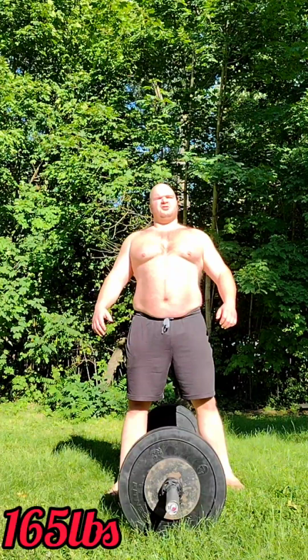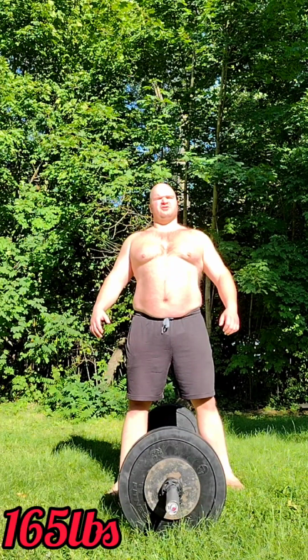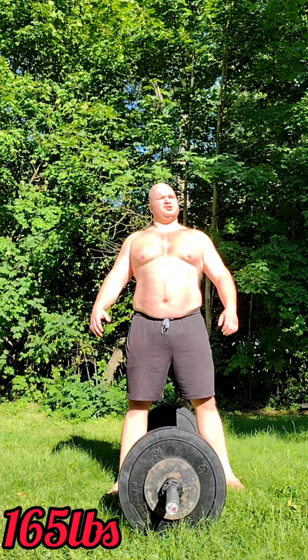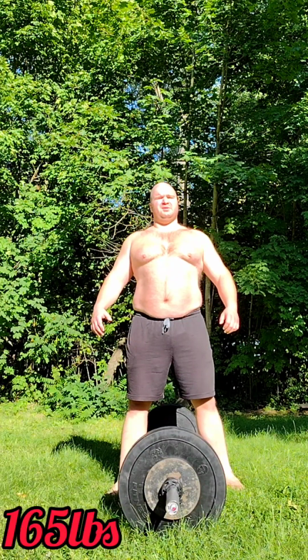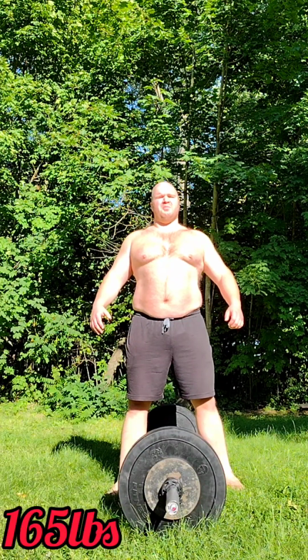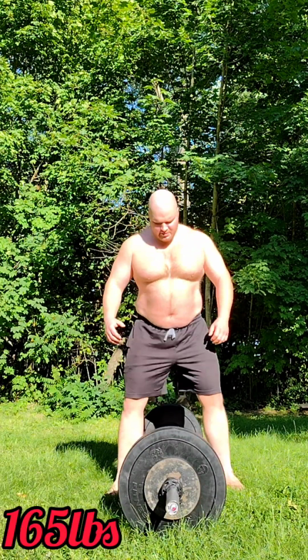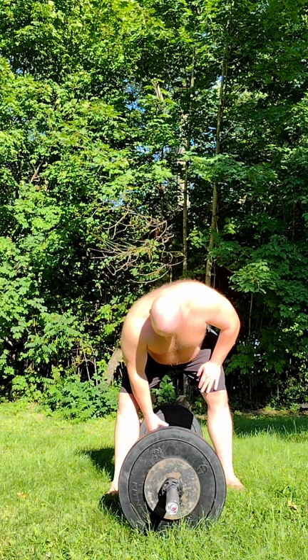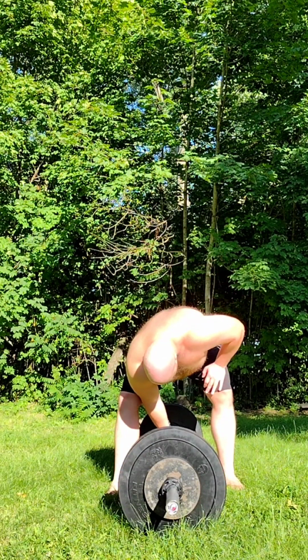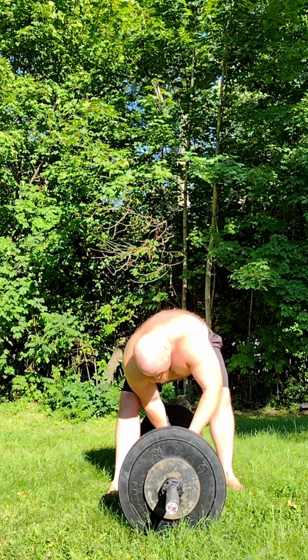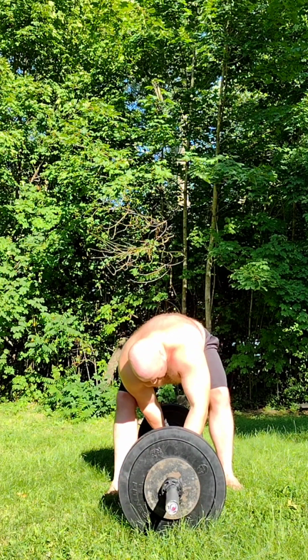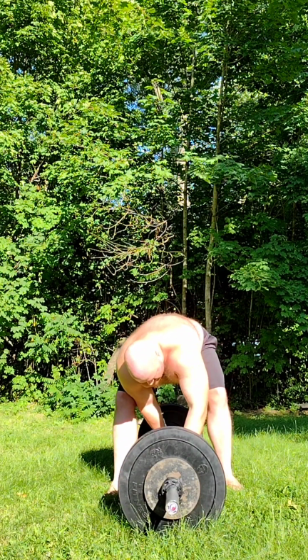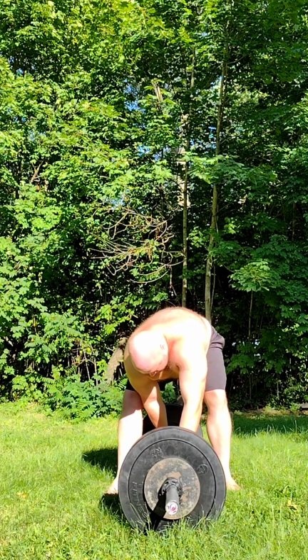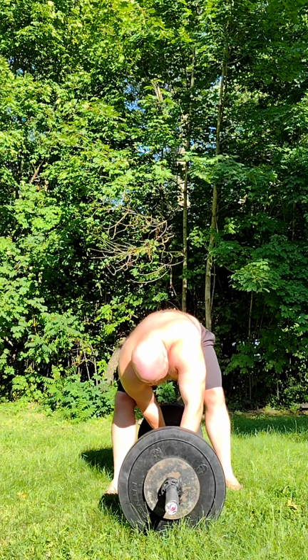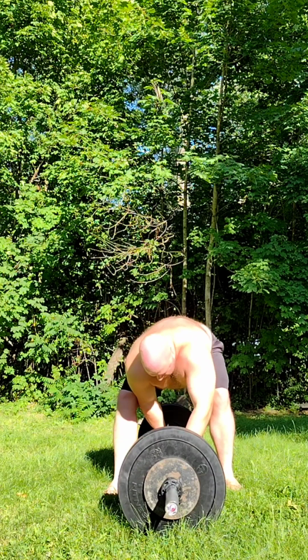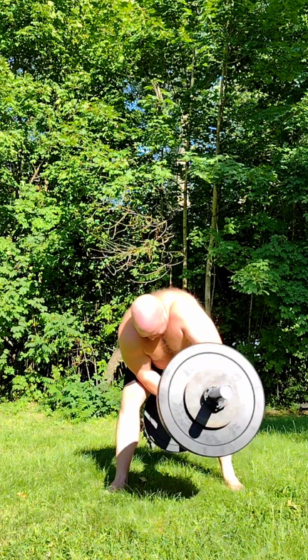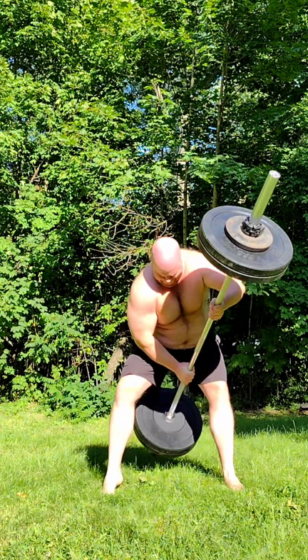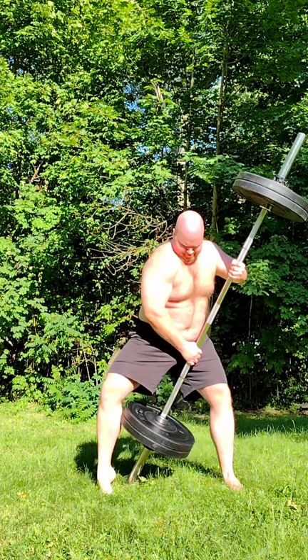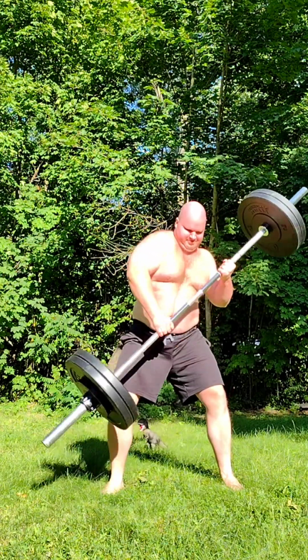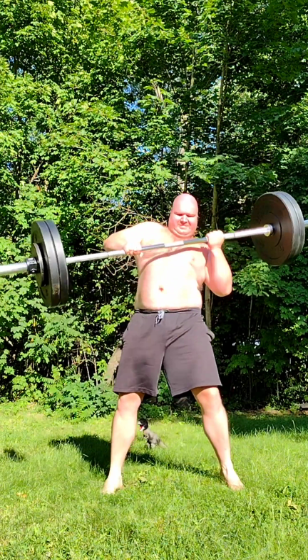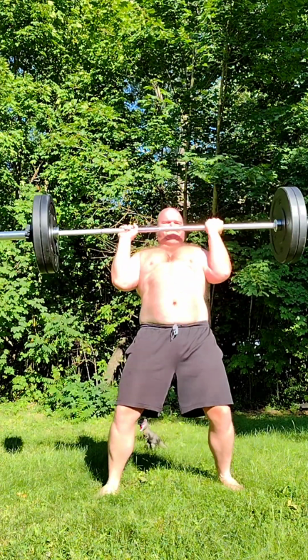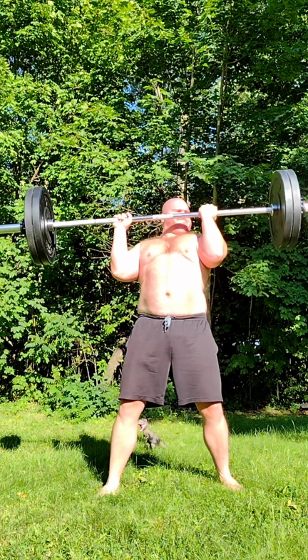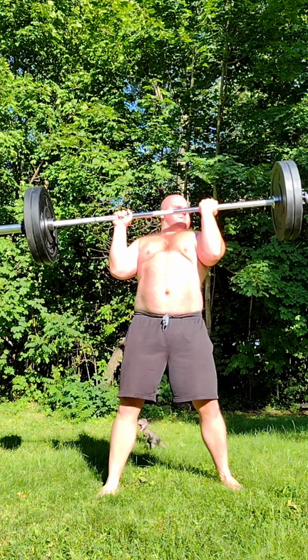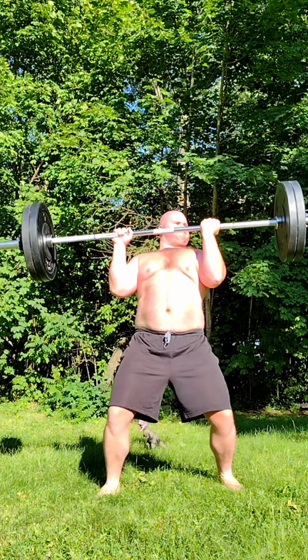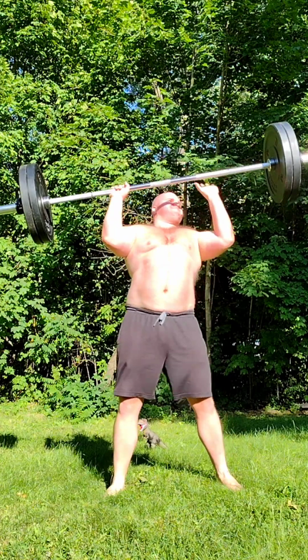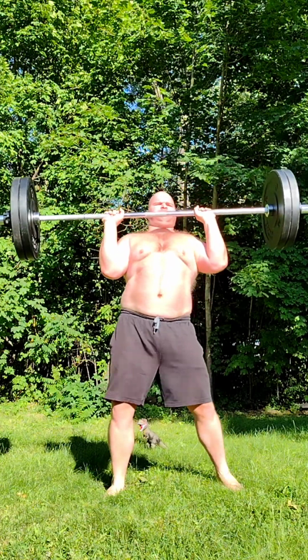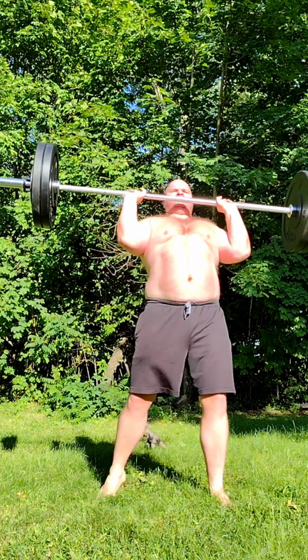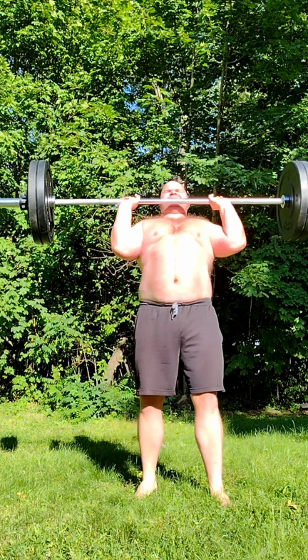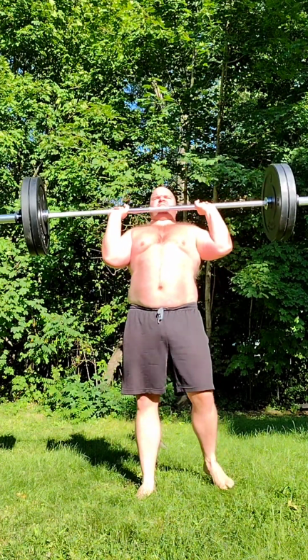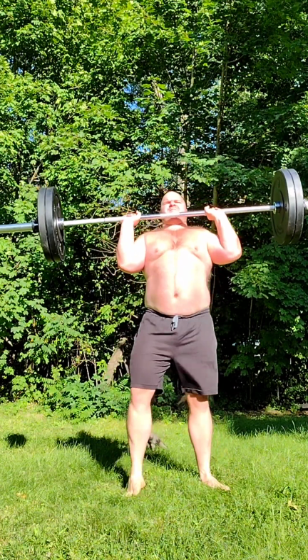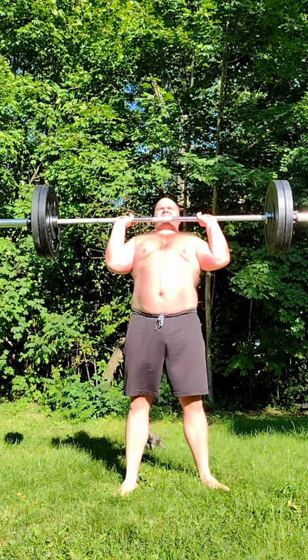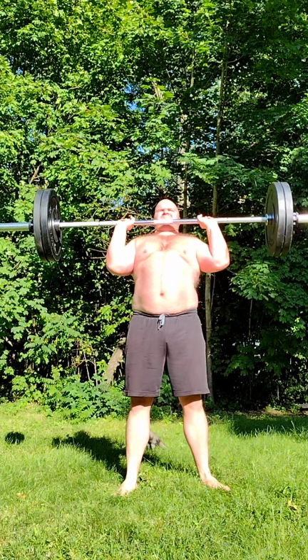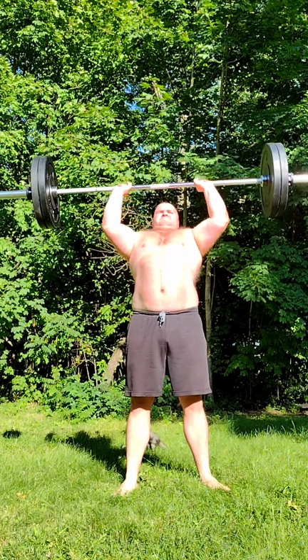This movement really is a crazy bicep movement.